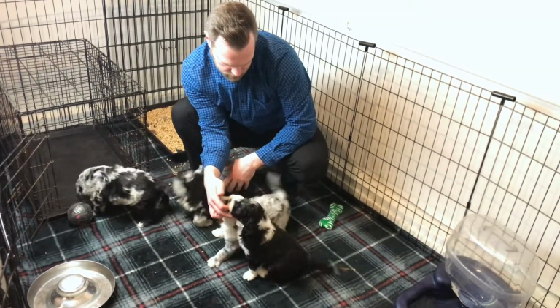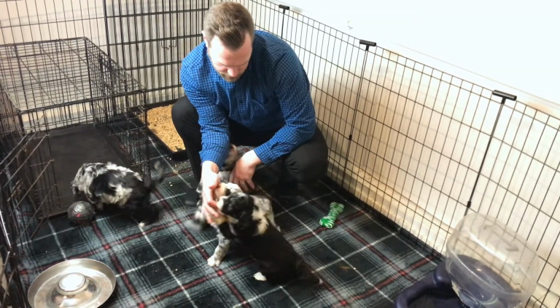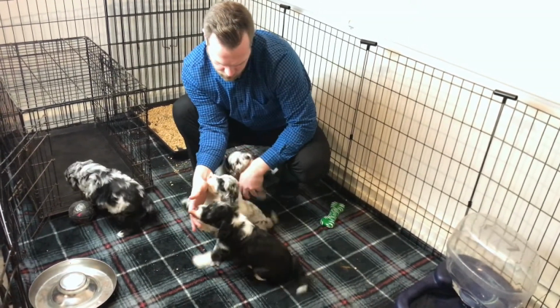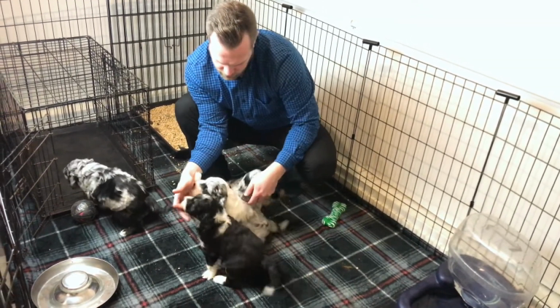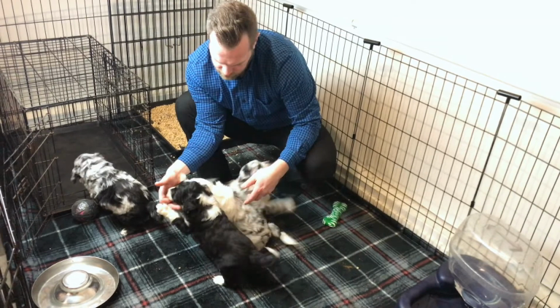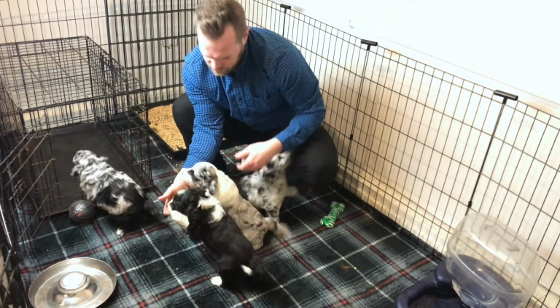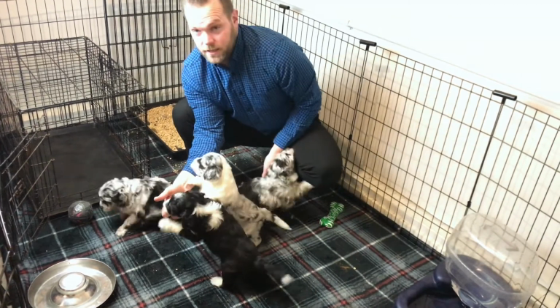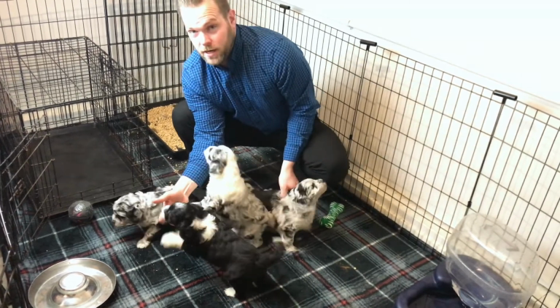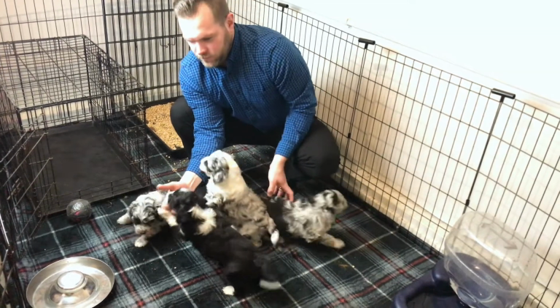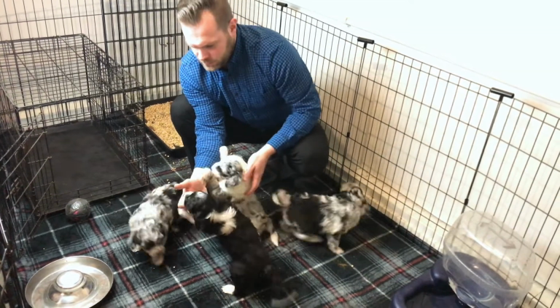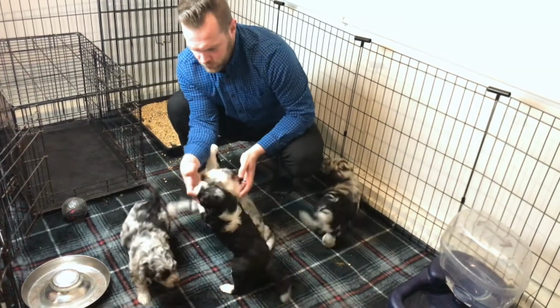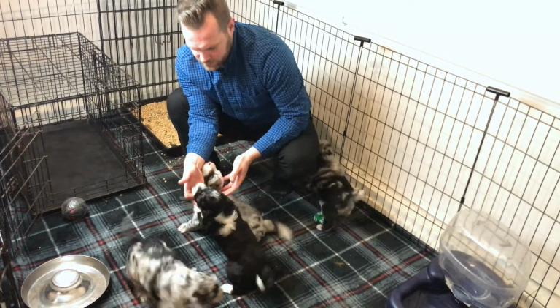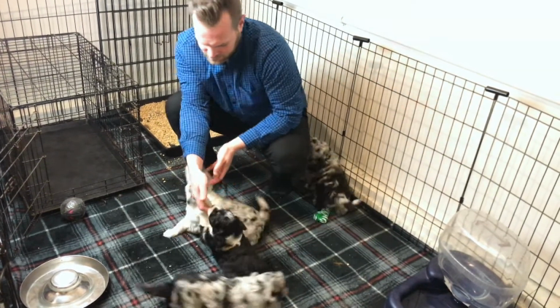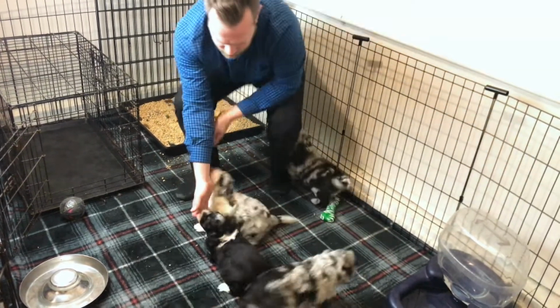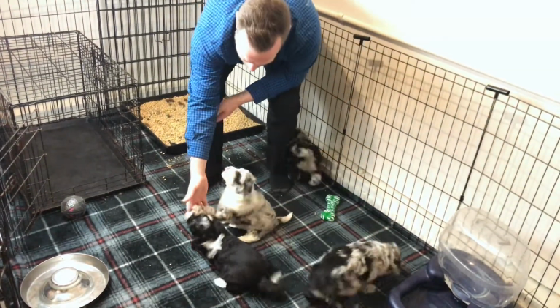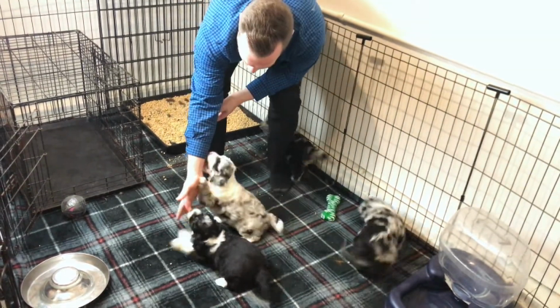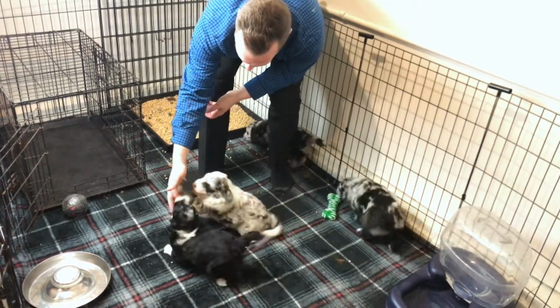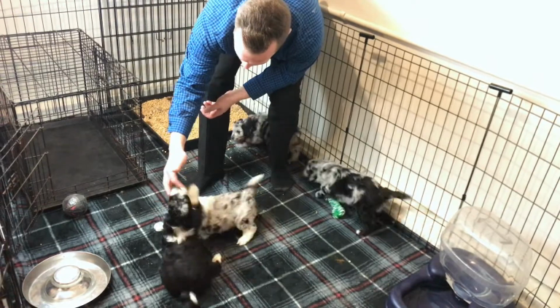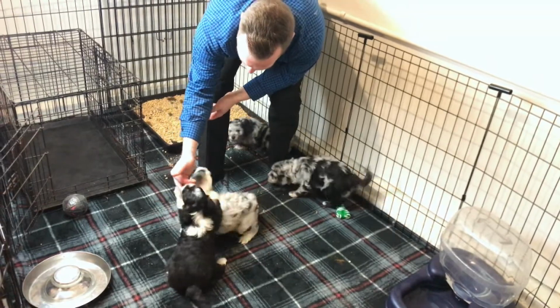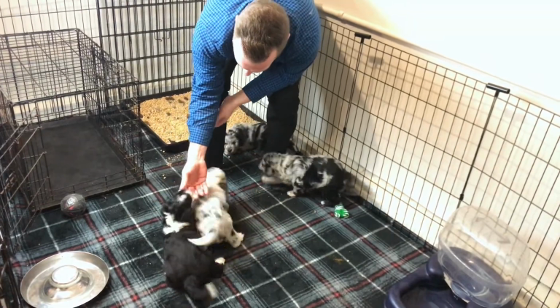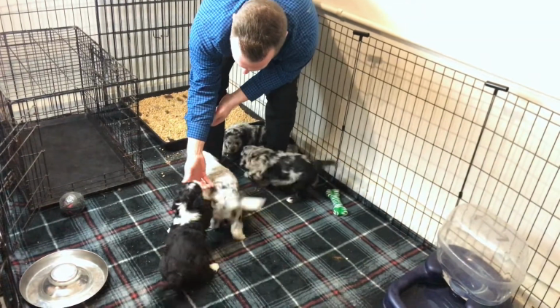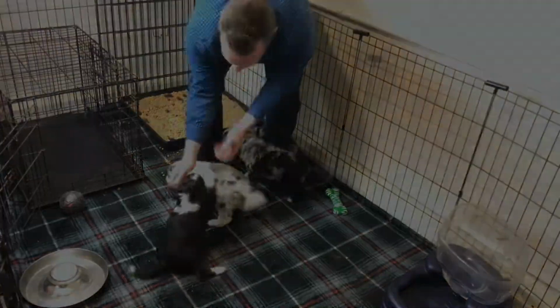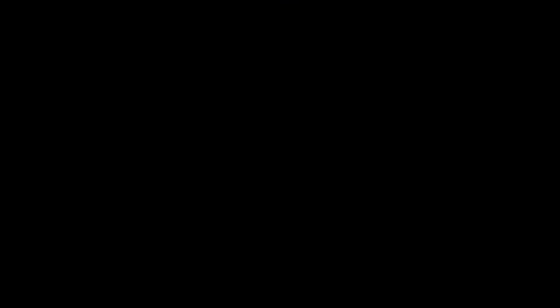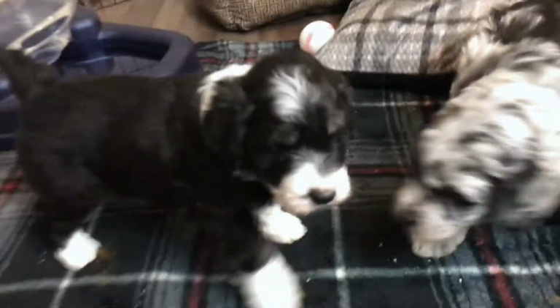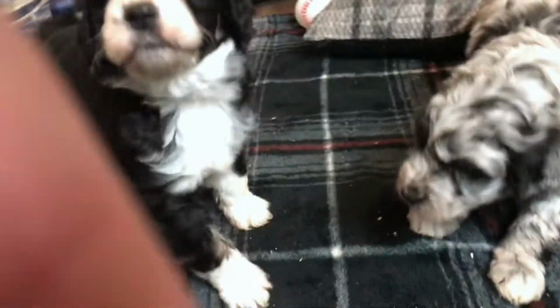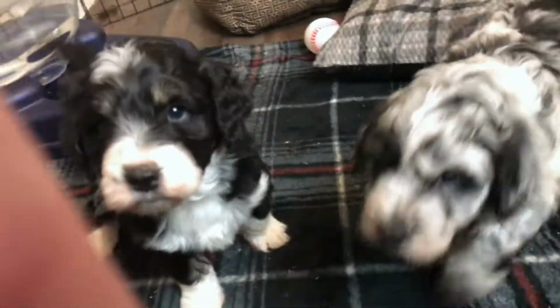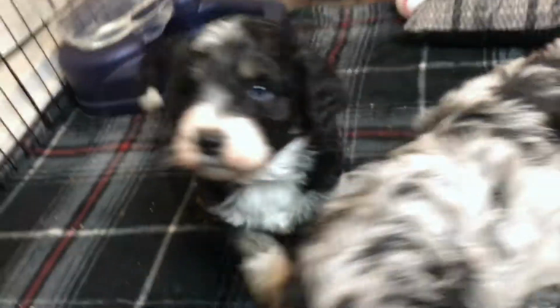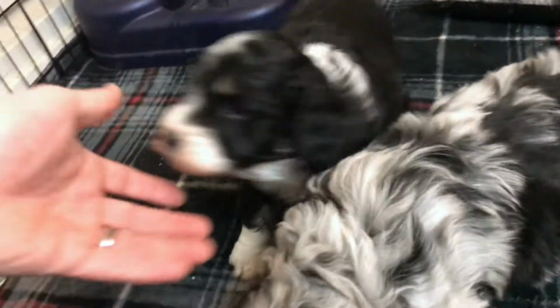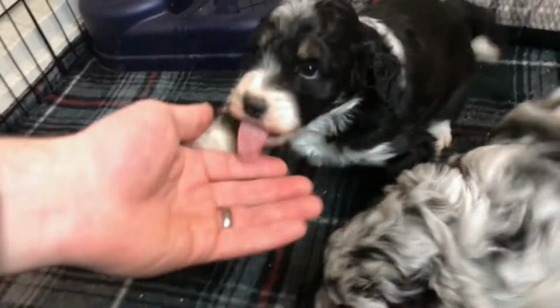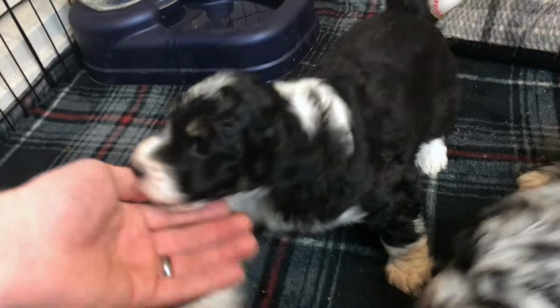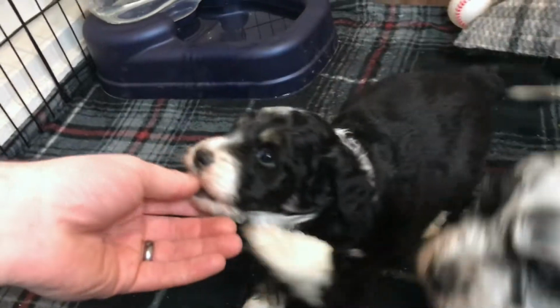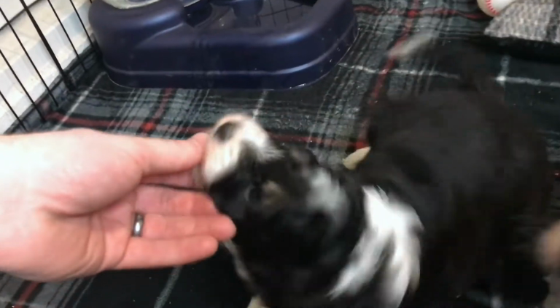I'm getting the camera in close so you can kind of see them up close here. You can see they like biting on your fingers and toys and all kinds of stuff. All right, little guys, here we go.